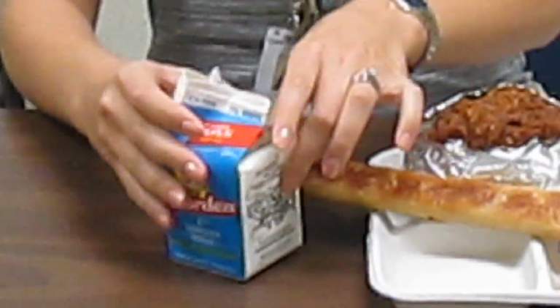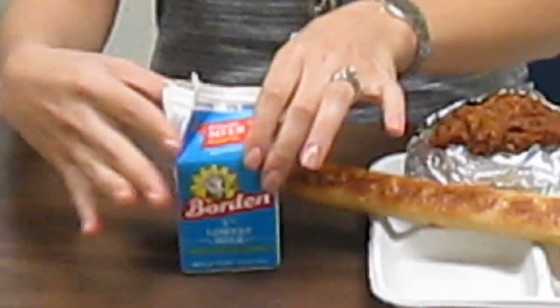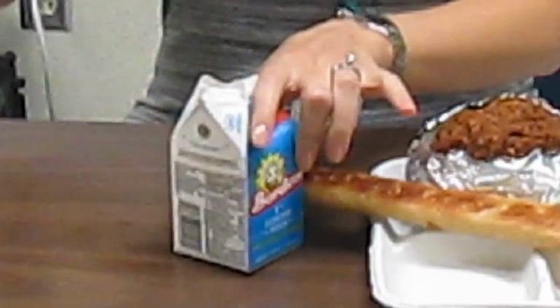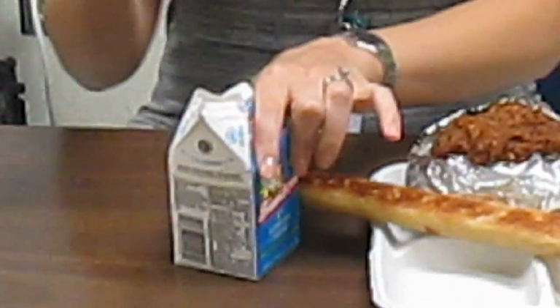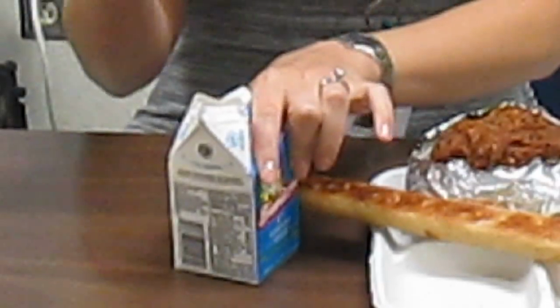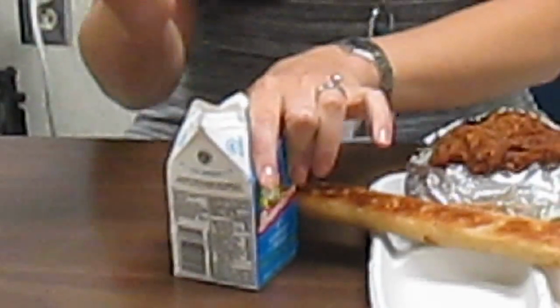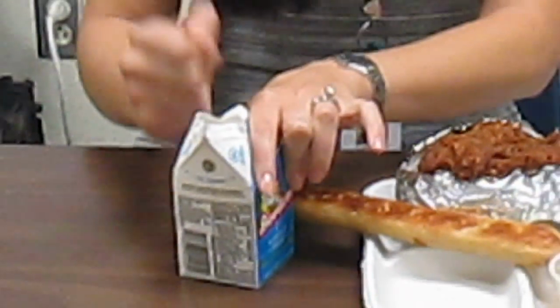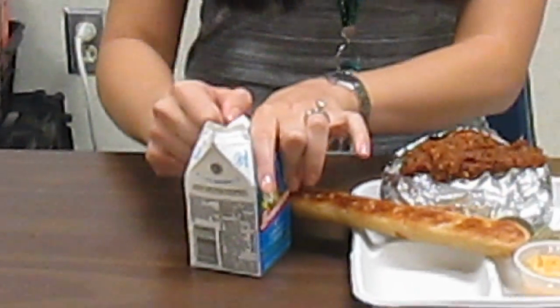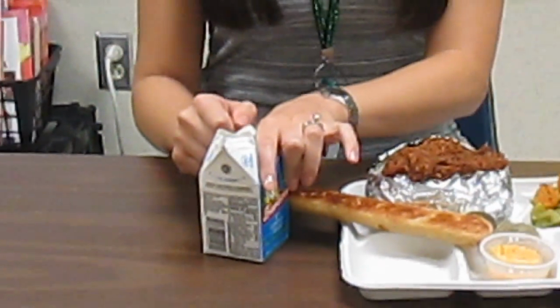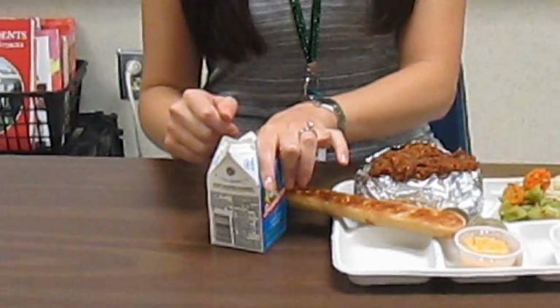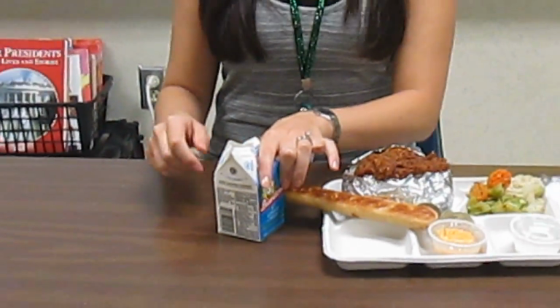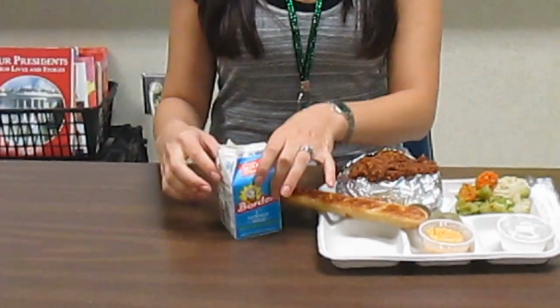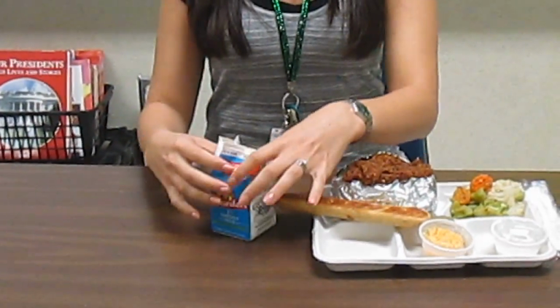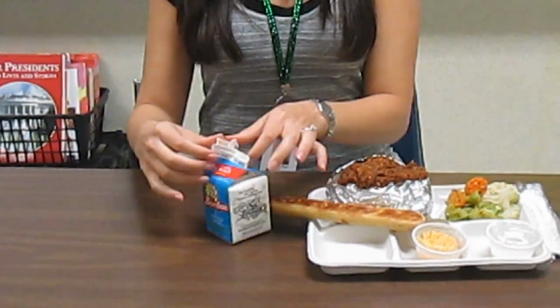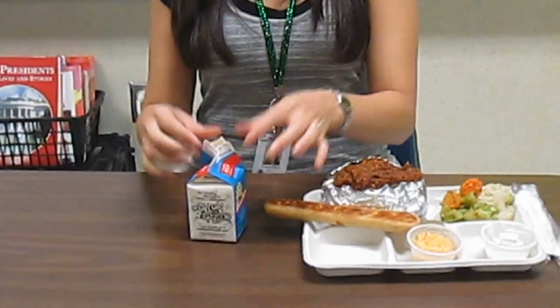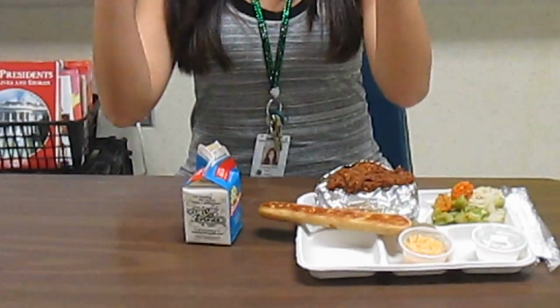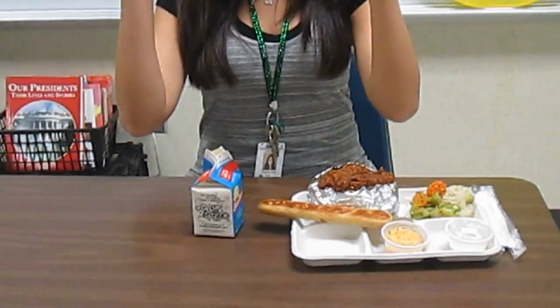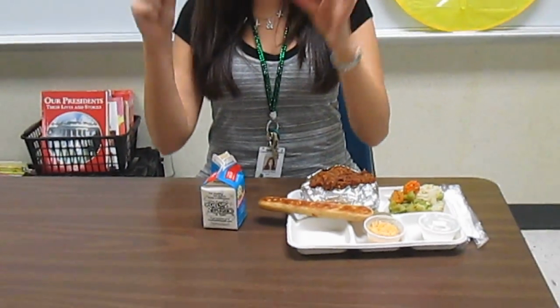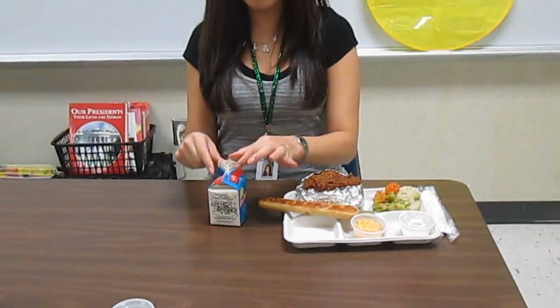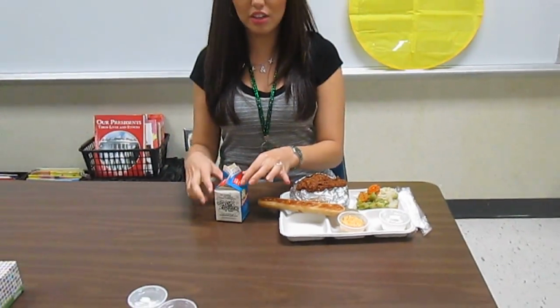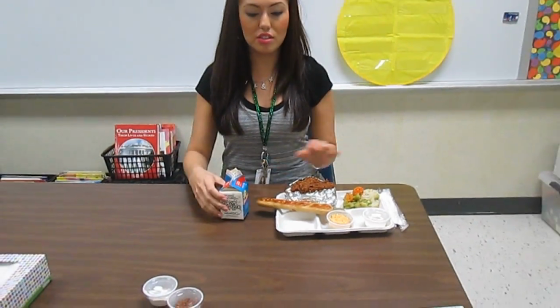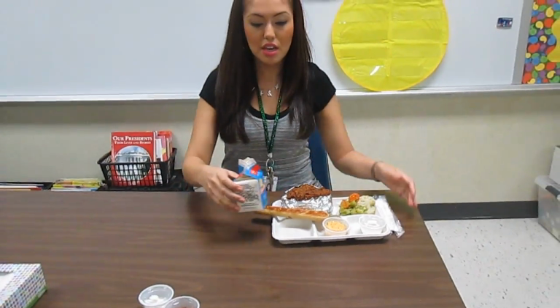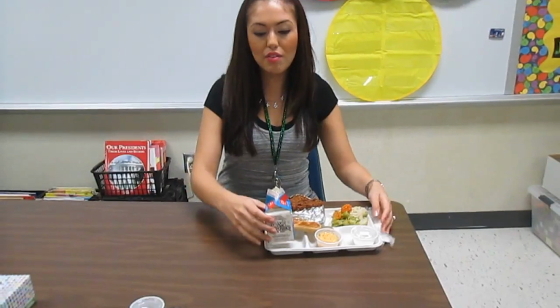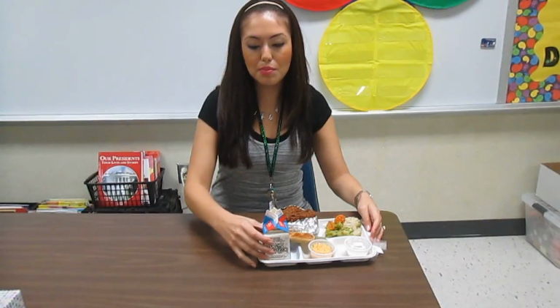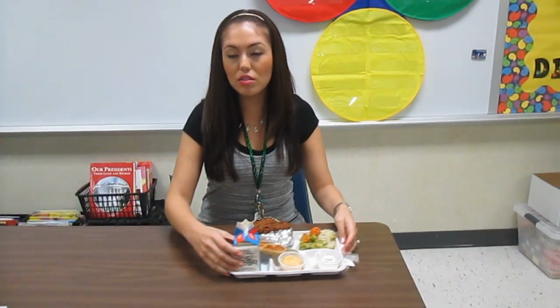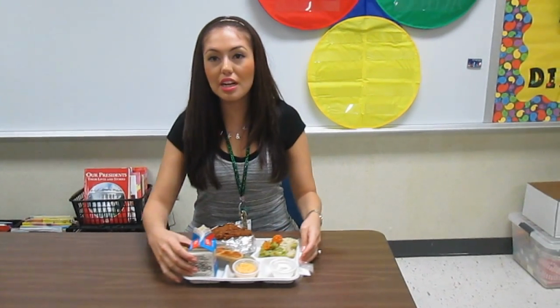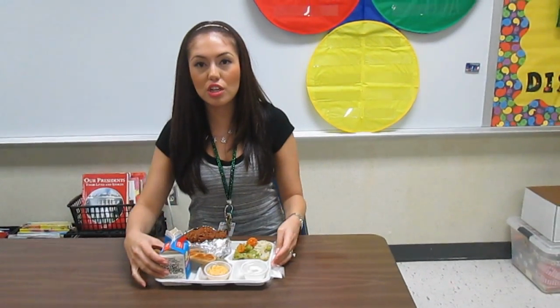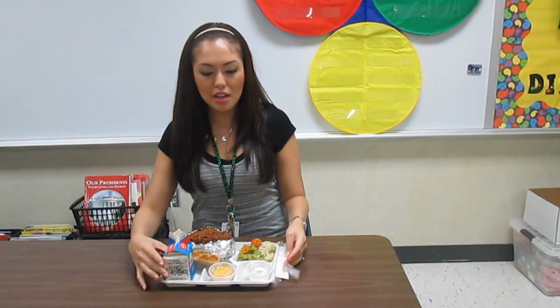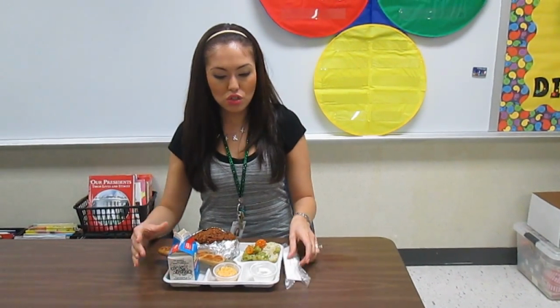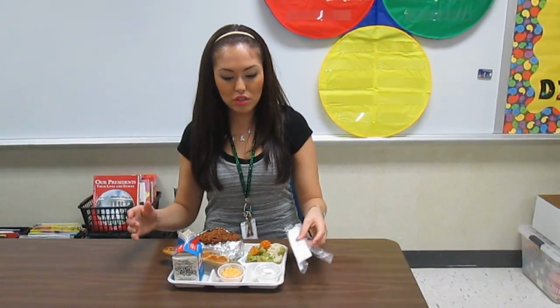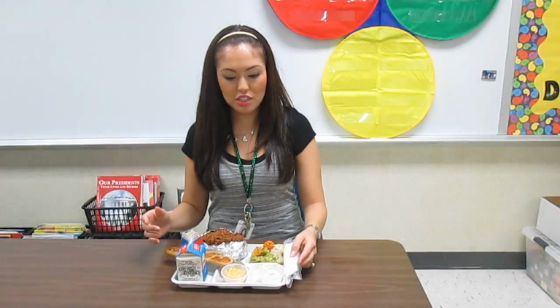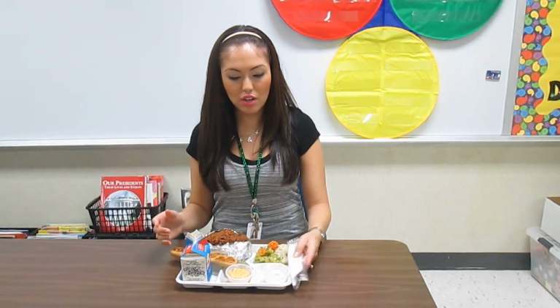¿Le vamos a poner un popote así? No, amiguitos, lo vamos a hacer con nuestros pincer fingers. Y vamos a poner nuestra leche sobre nuestra charola.